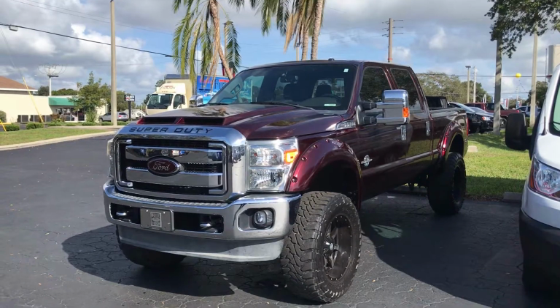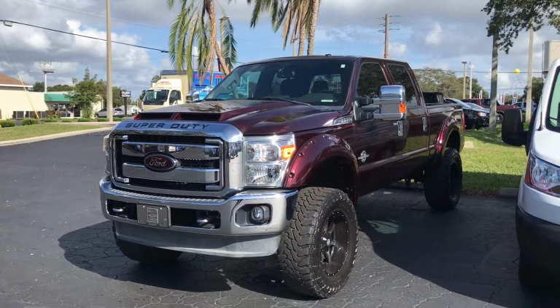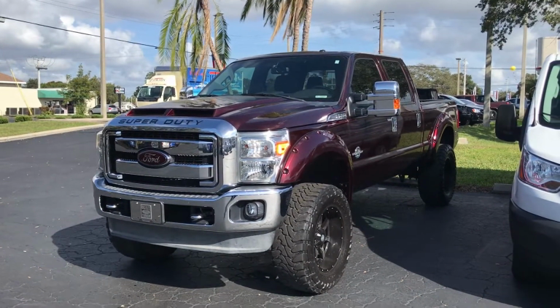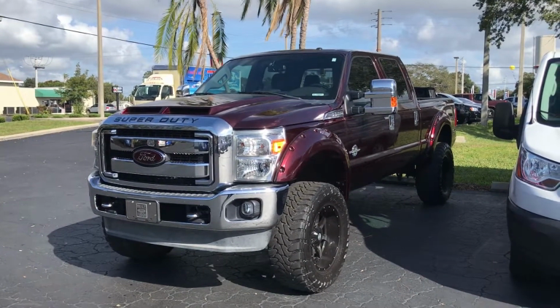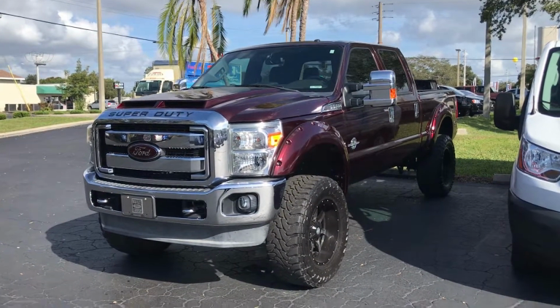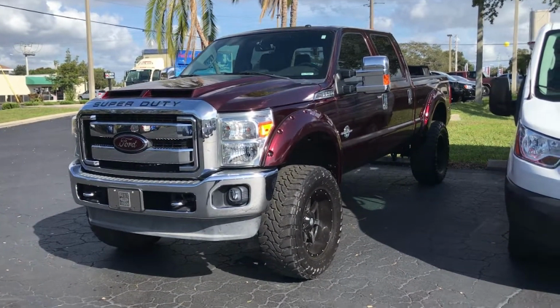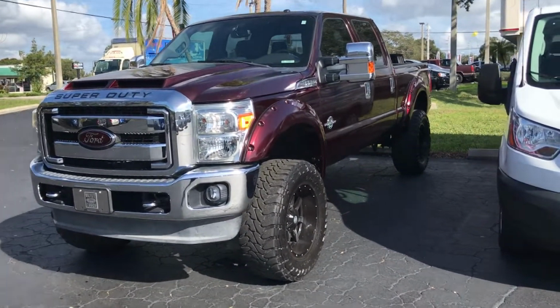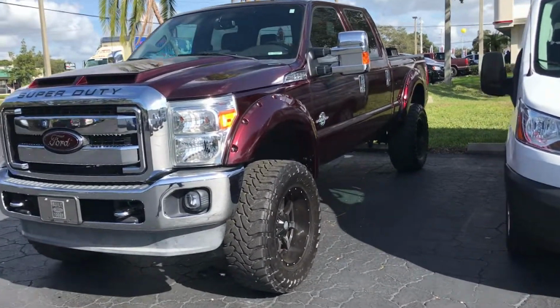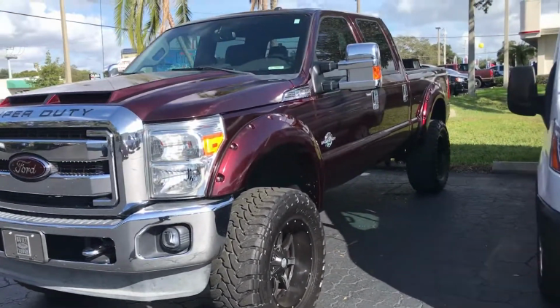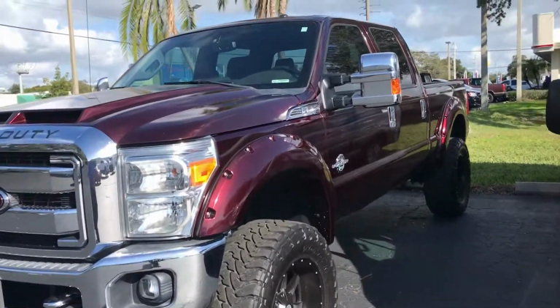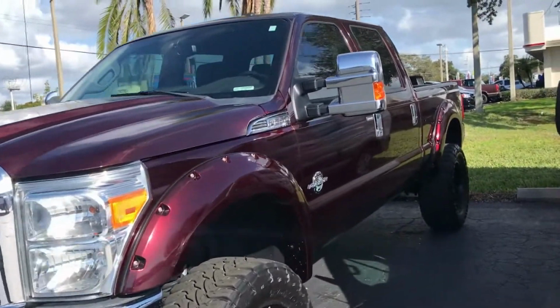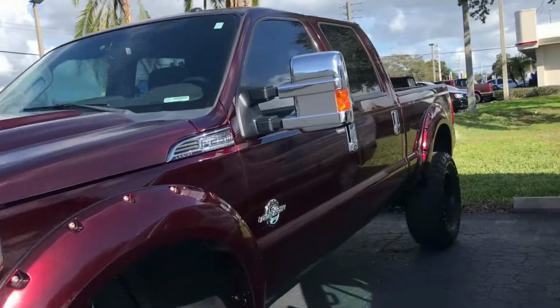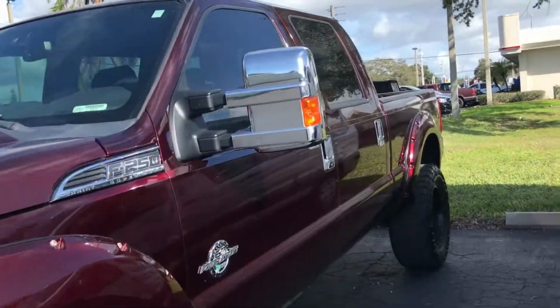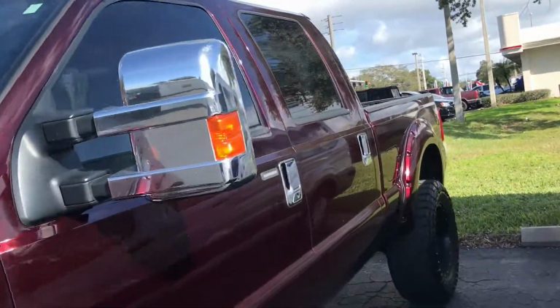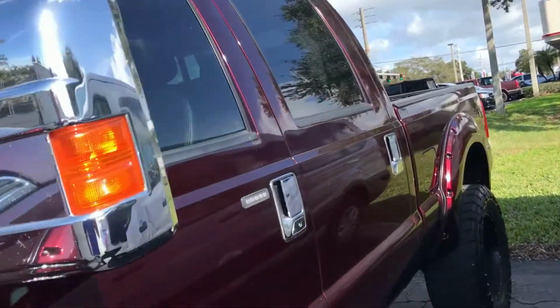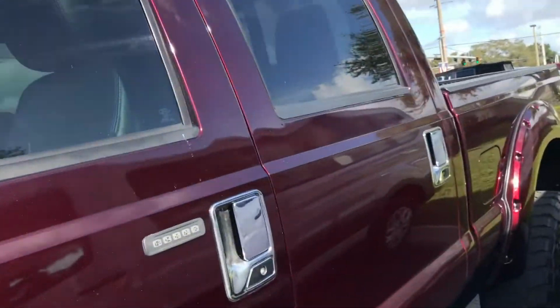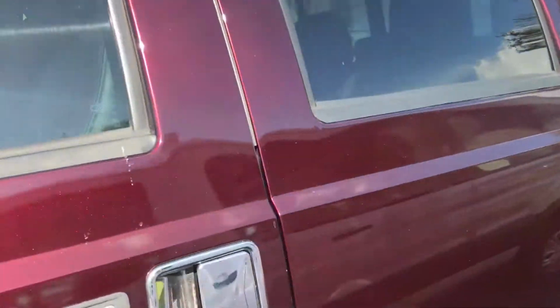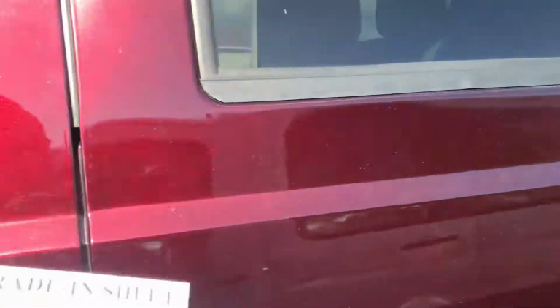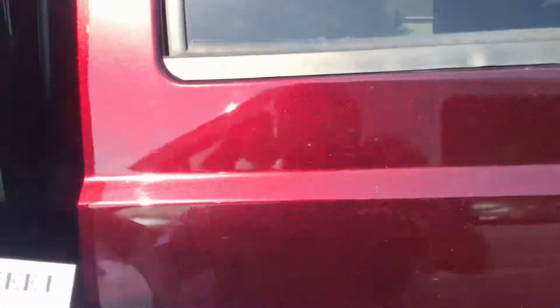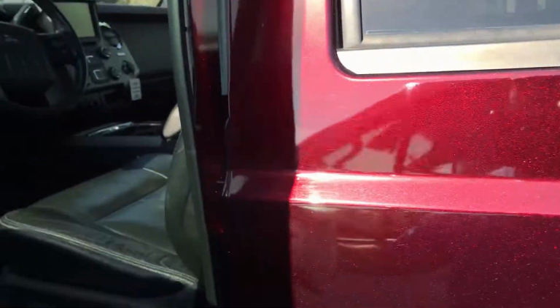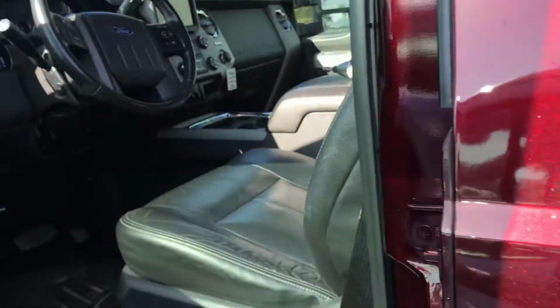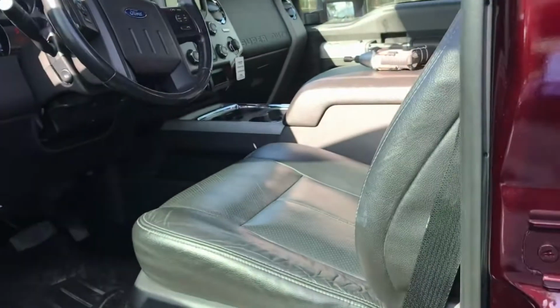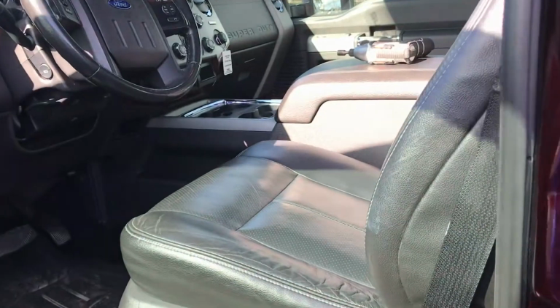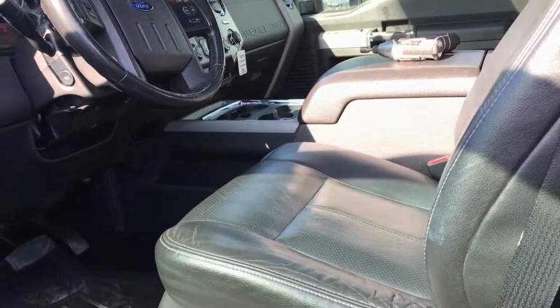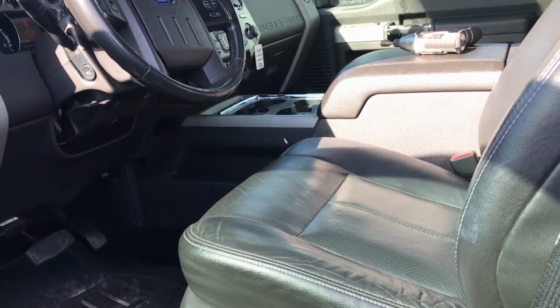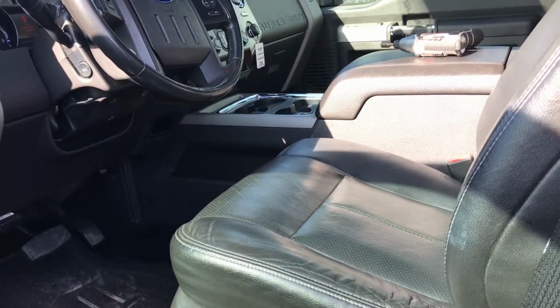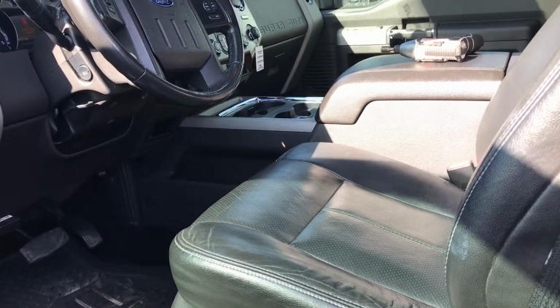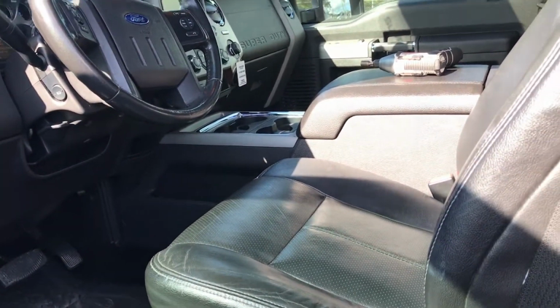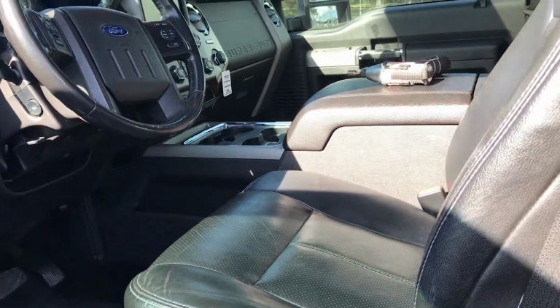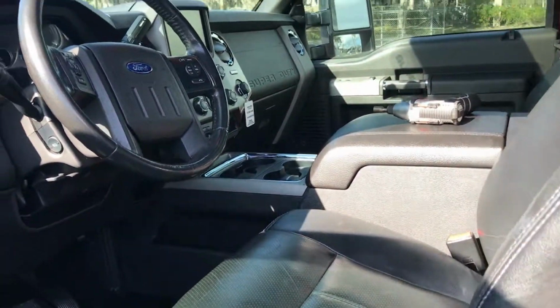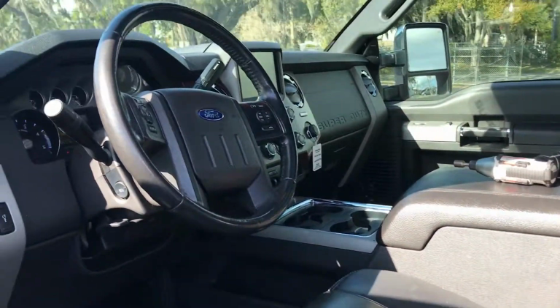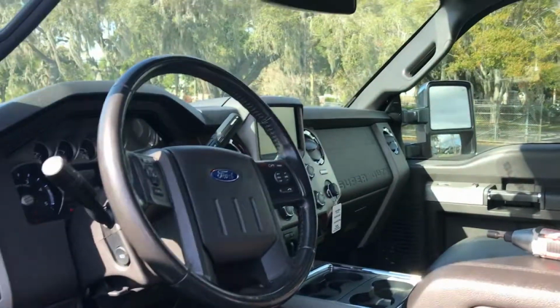This actually has a custom paint job on it. It's got the fender flares, the power deployable running boards, chrome all around — a very very unique color. Very nicely equipped vehicle with heated seats, power seats, and cooled seats.